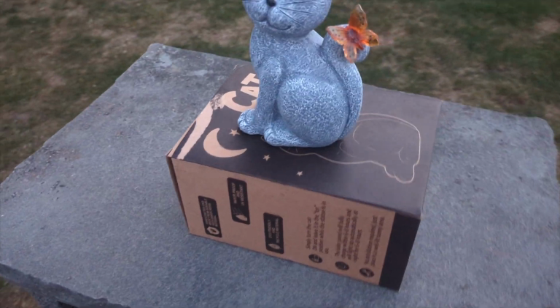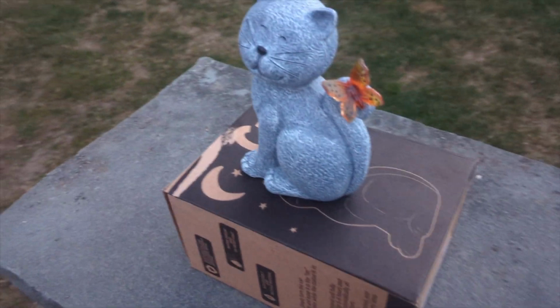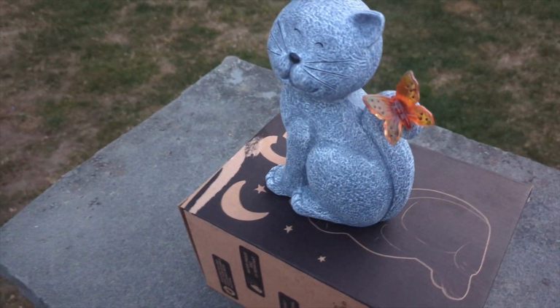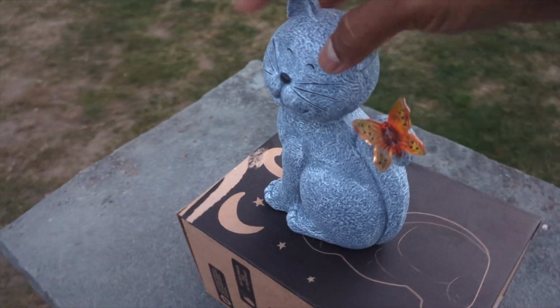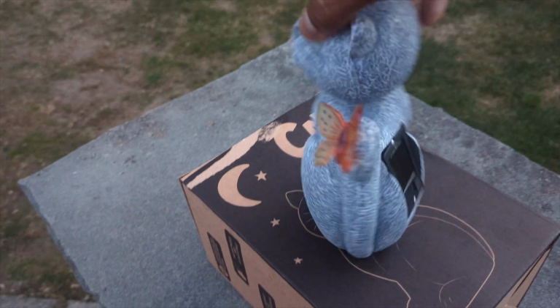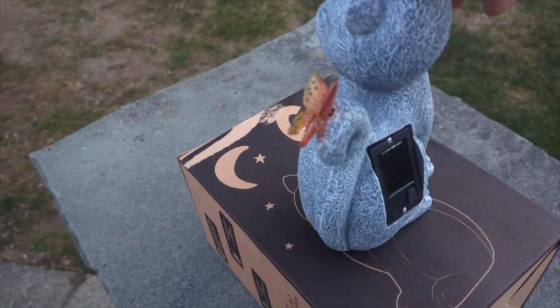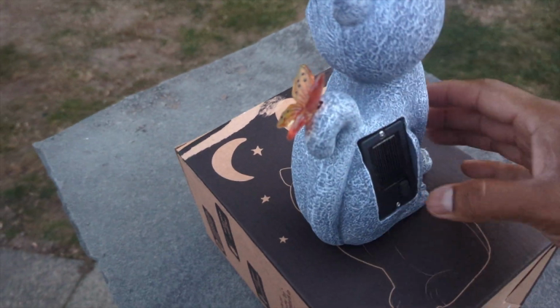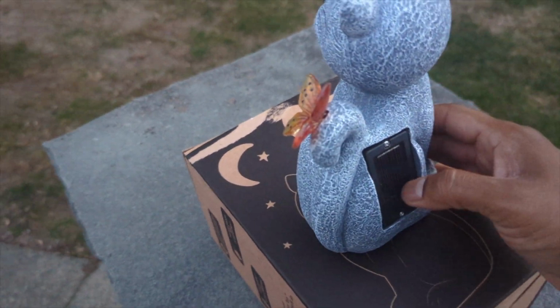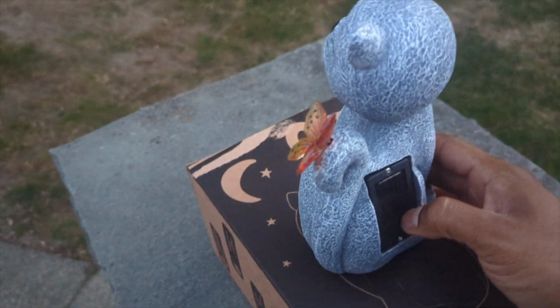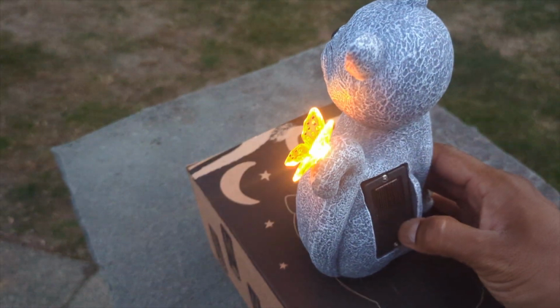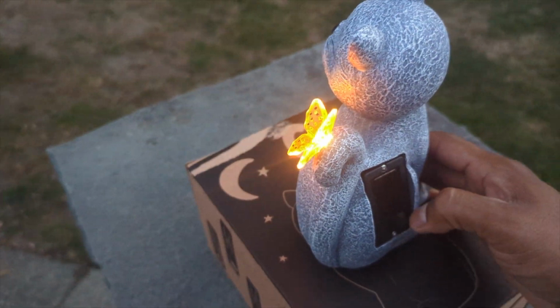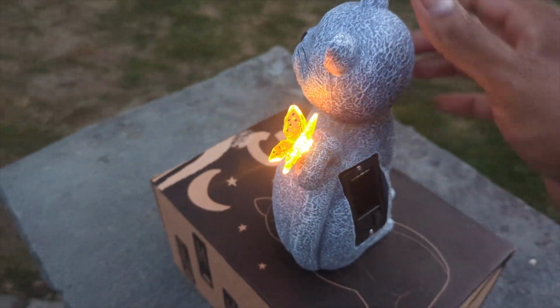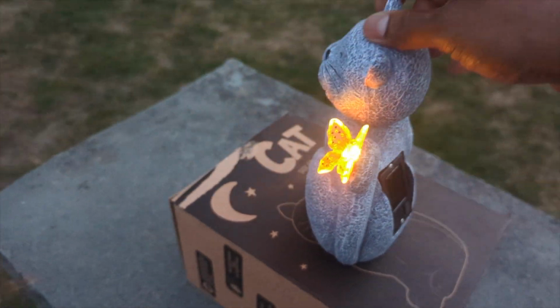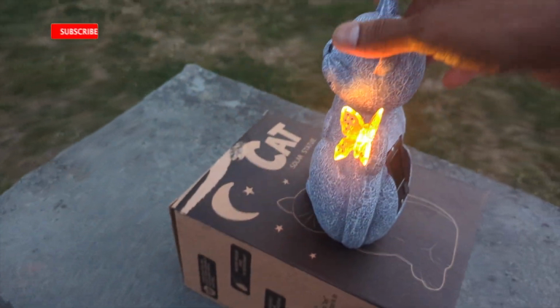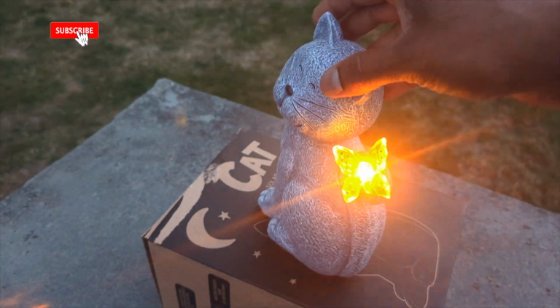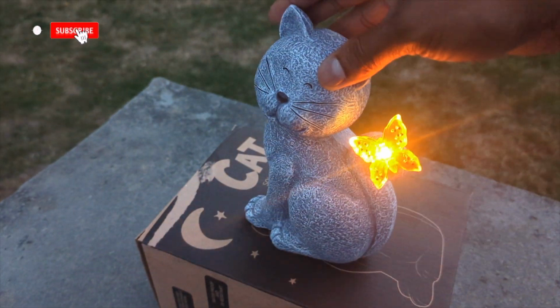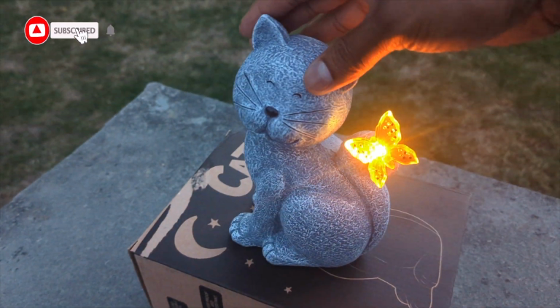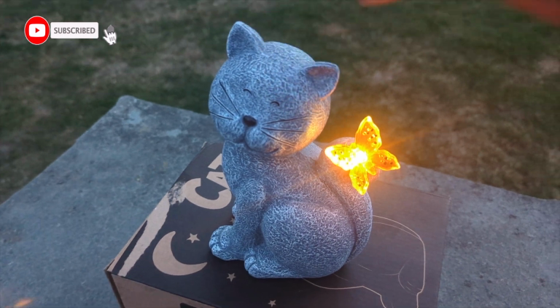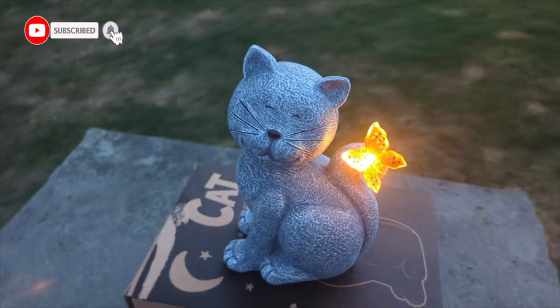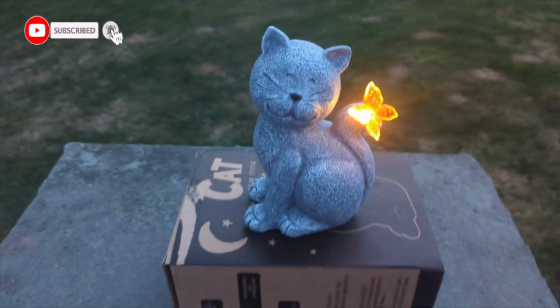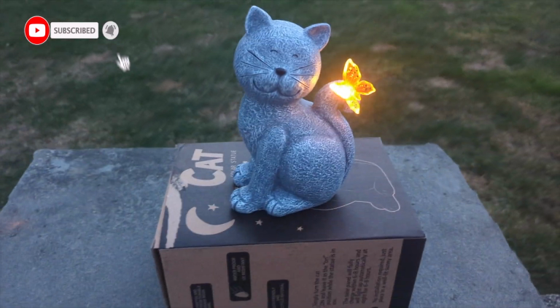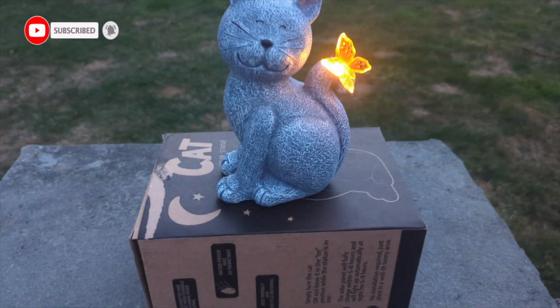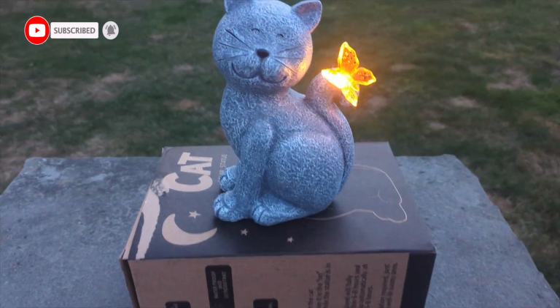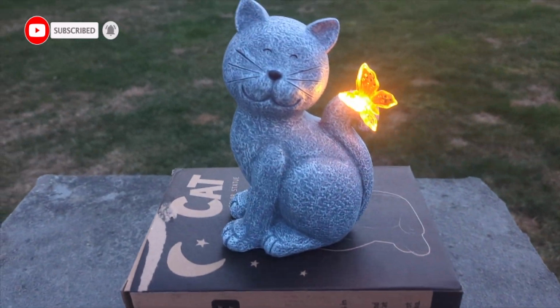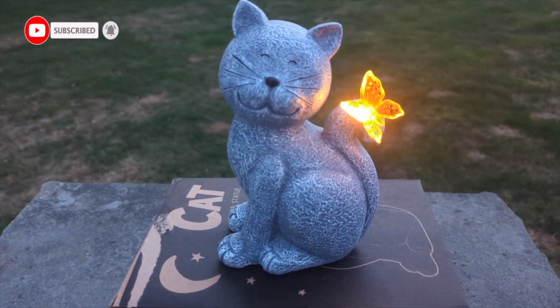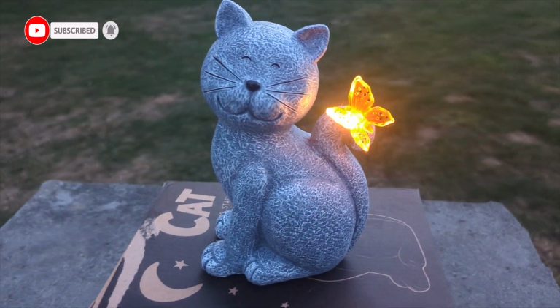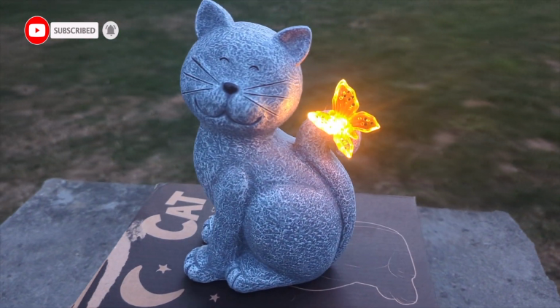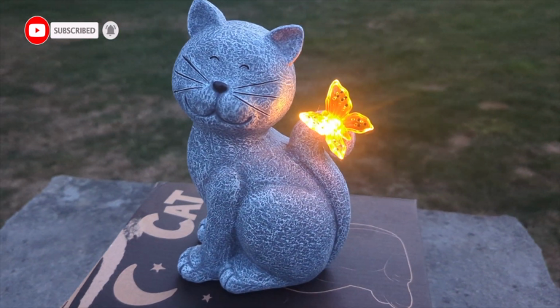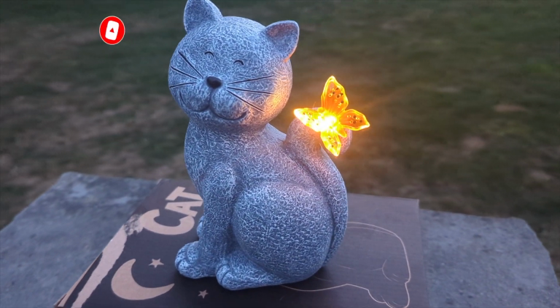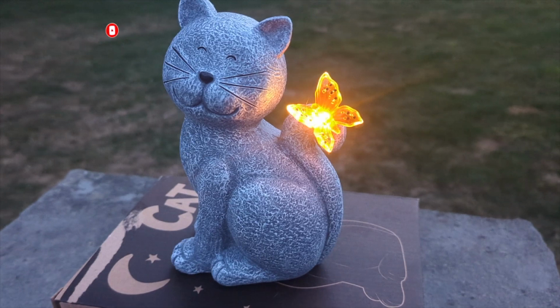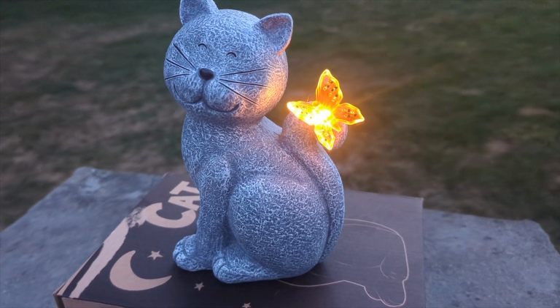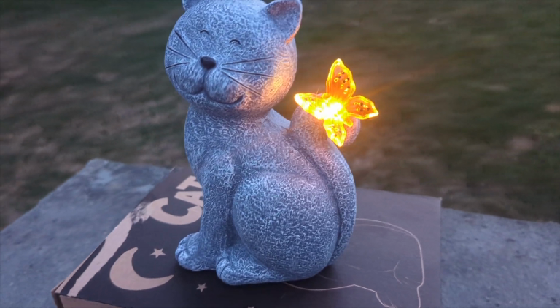We didn't get to charge it much, but we're going to see if it comes on — we had it about an hour. Oh my god, look at that! How beautiful is that? Wow, amazing!